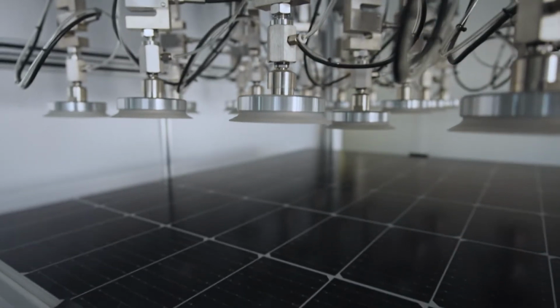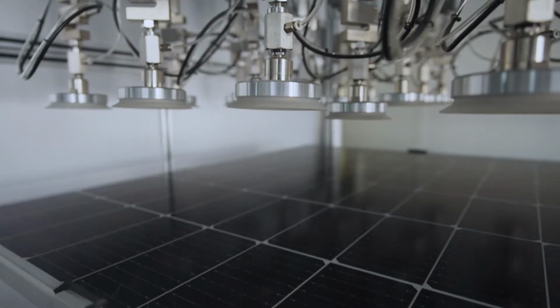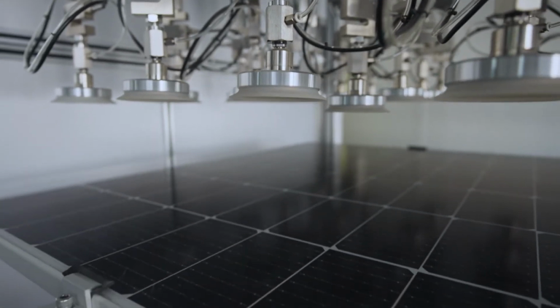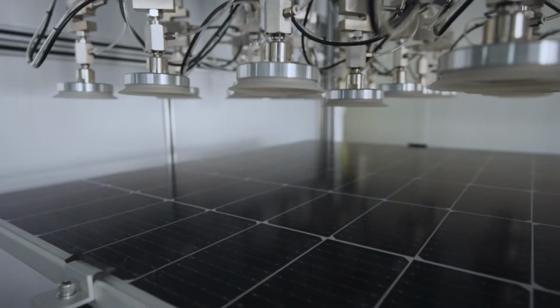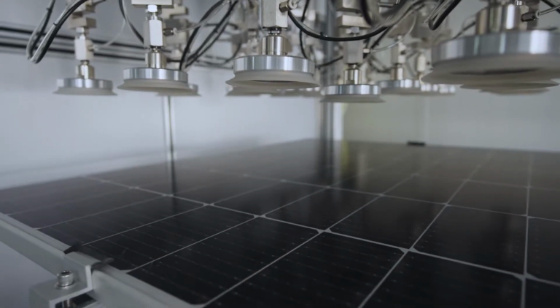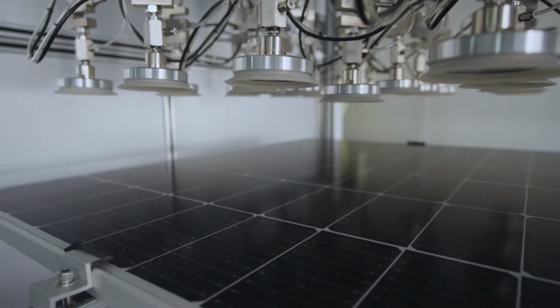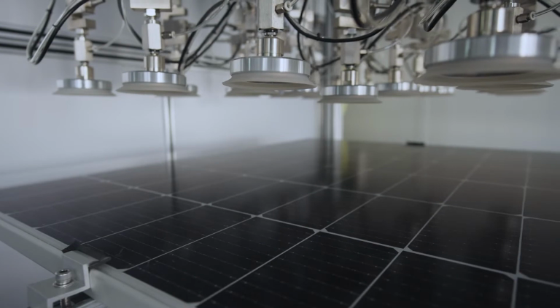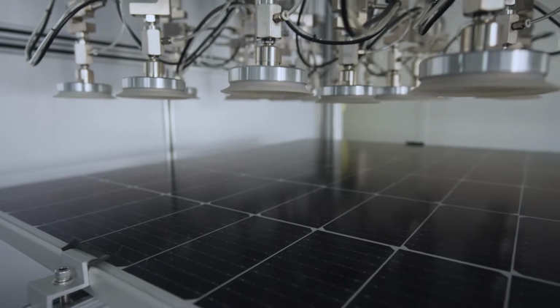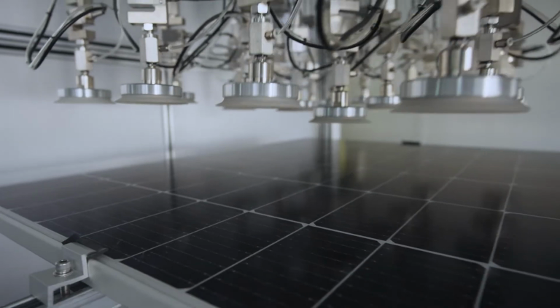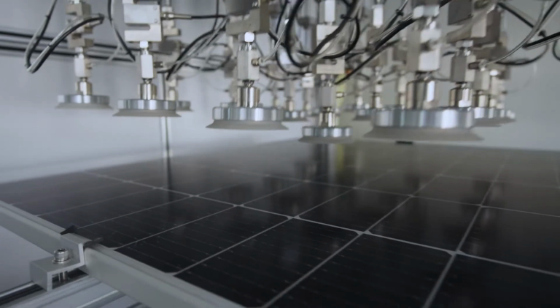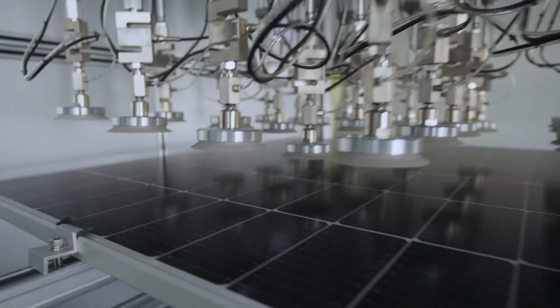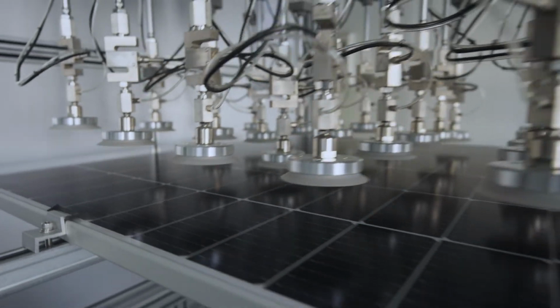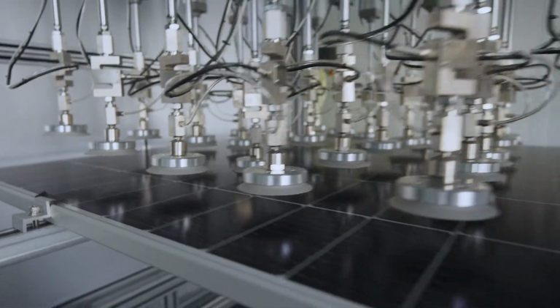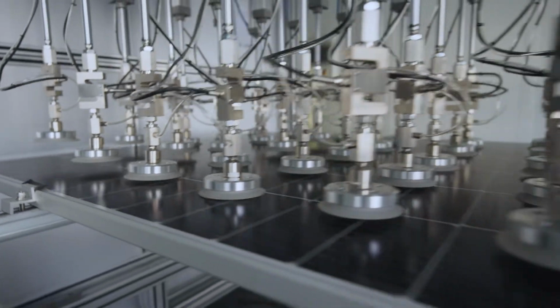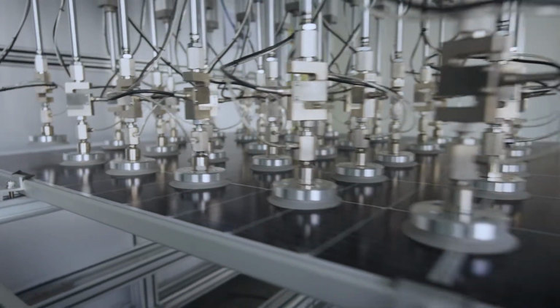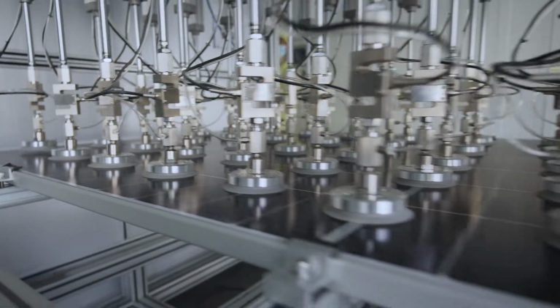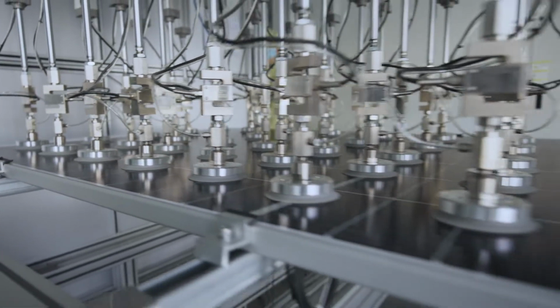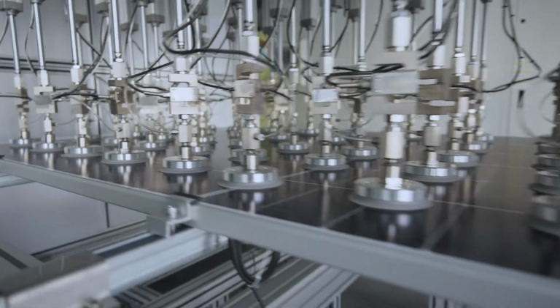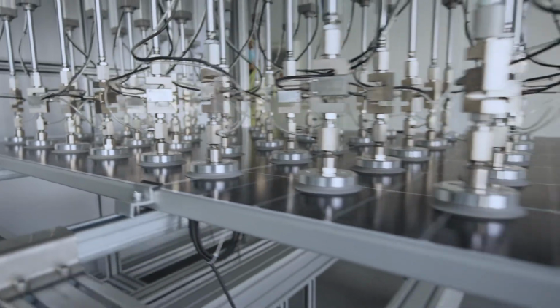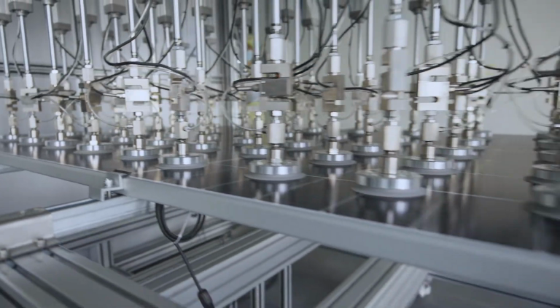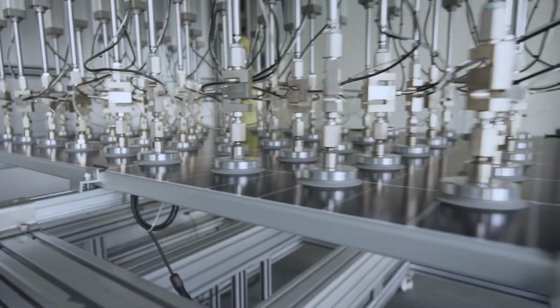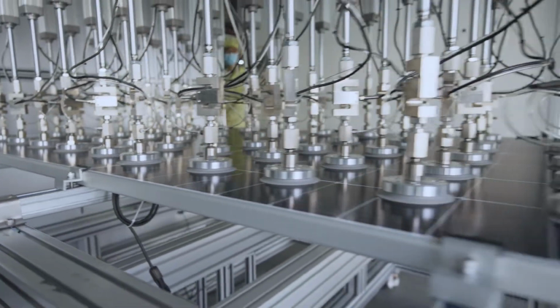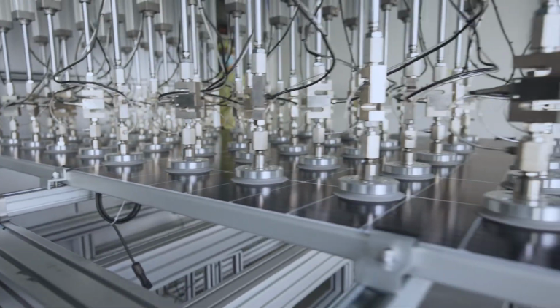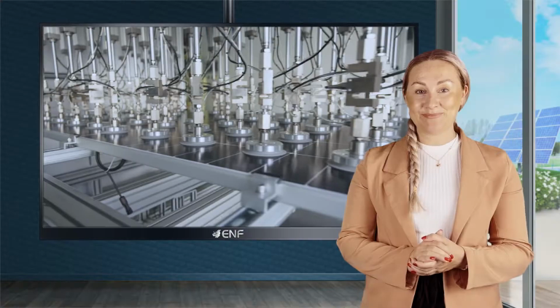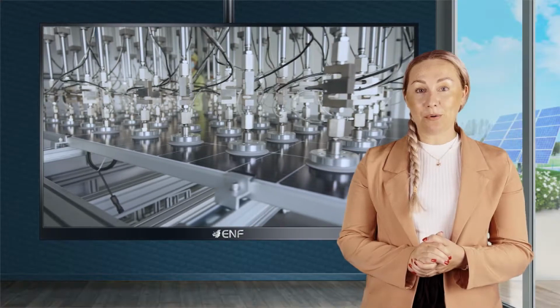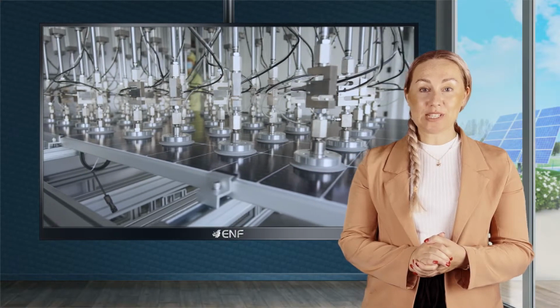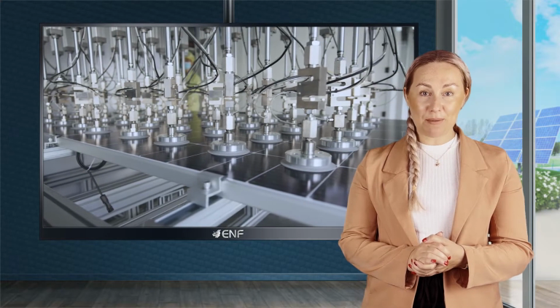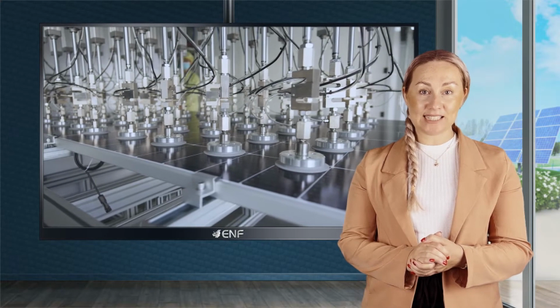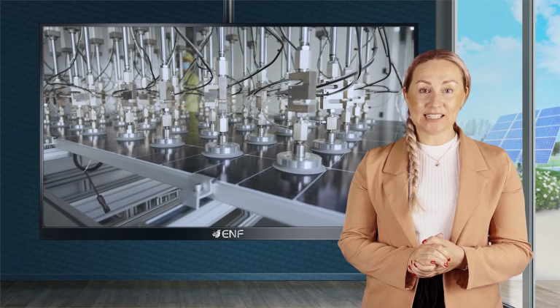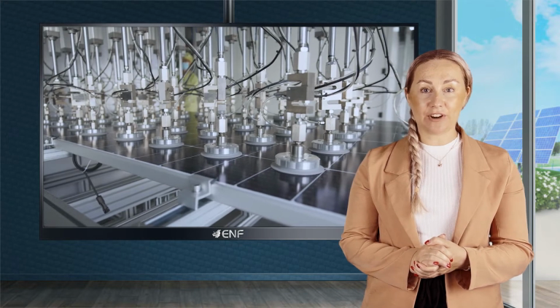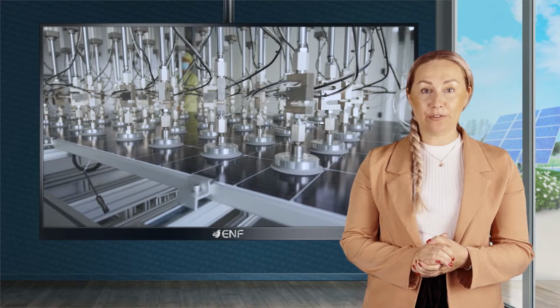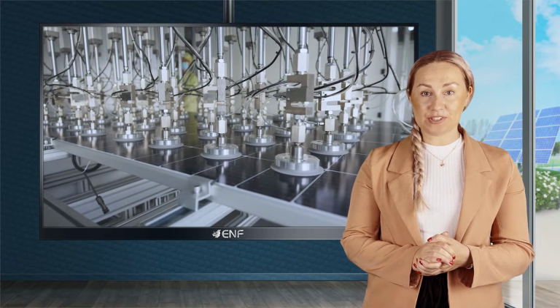The grid-line transparent backsheet allows more sunlight to pass through the module for back reflections at the rear side, resulting in additional power generation with greater efficiency of 21.67%. Our modules have high power density as they generate power from both sides.